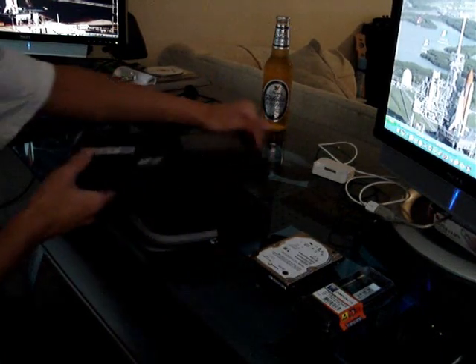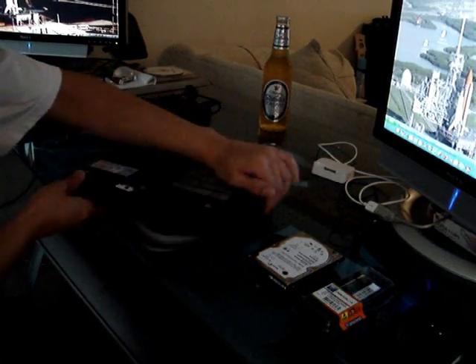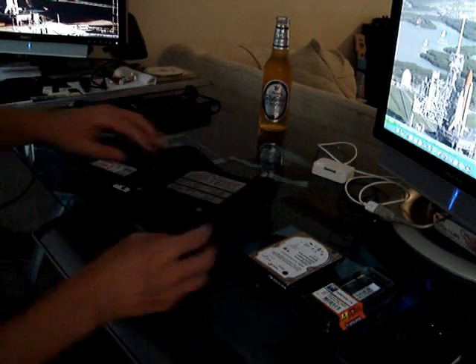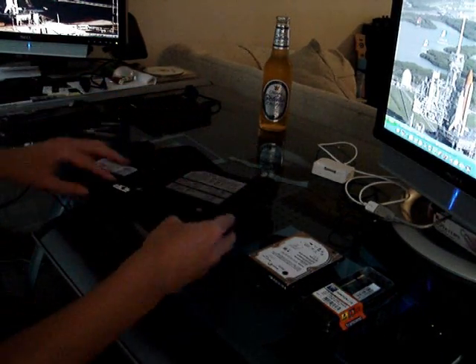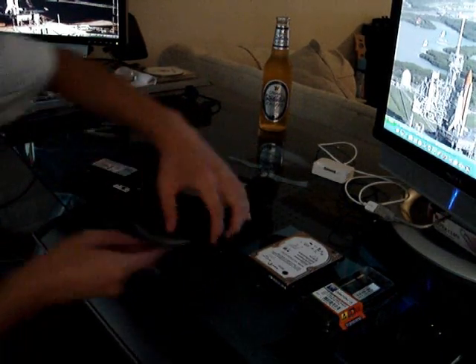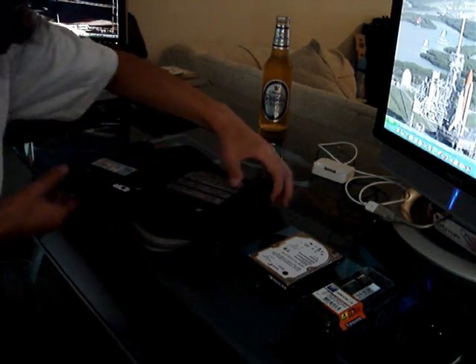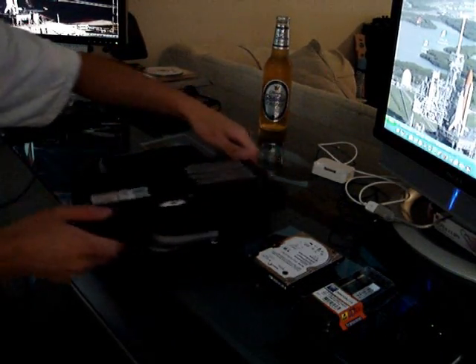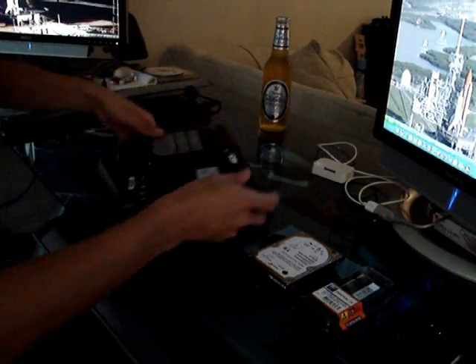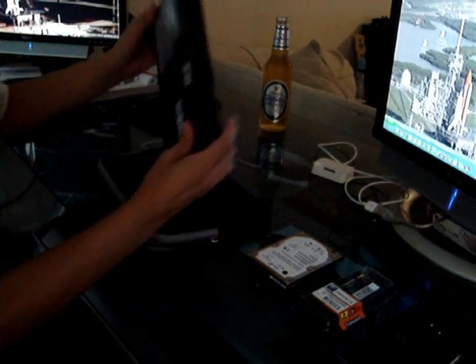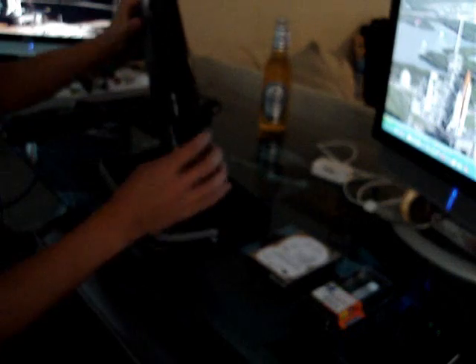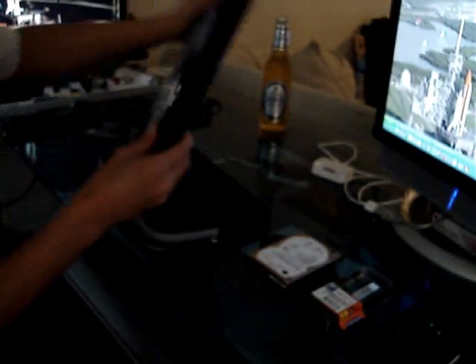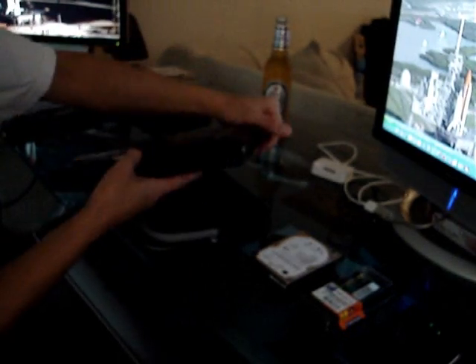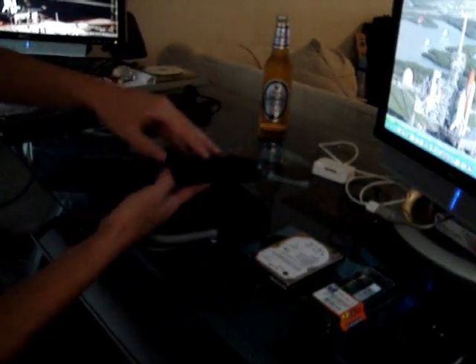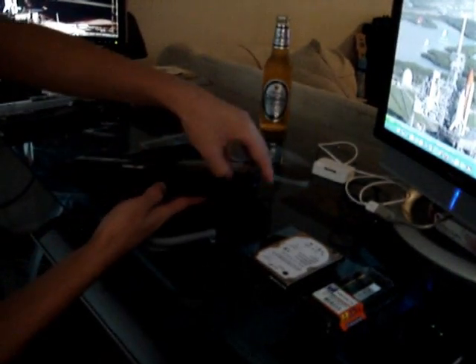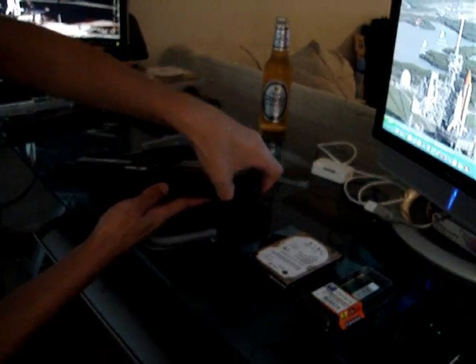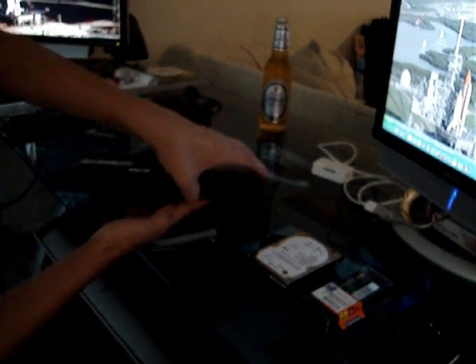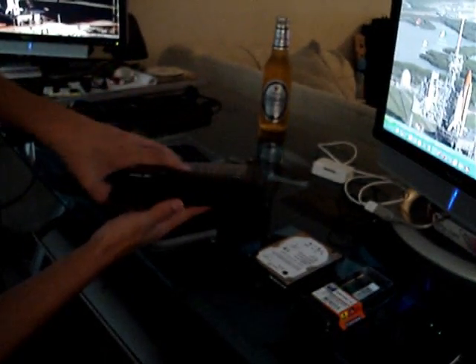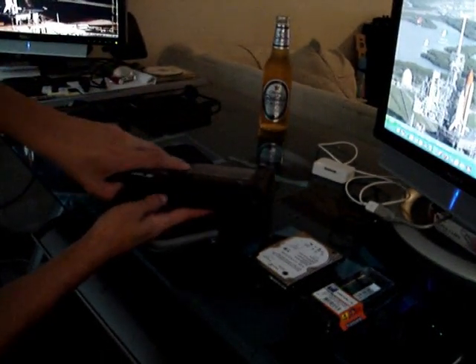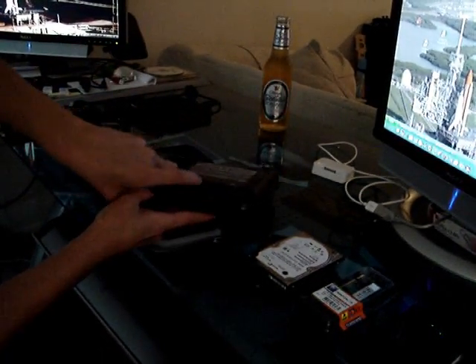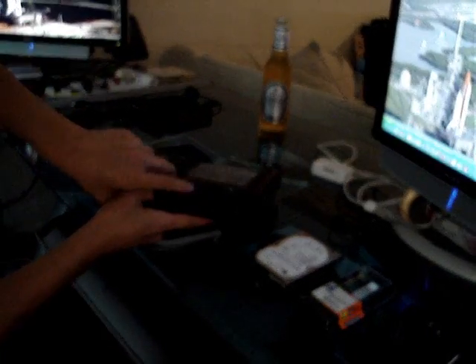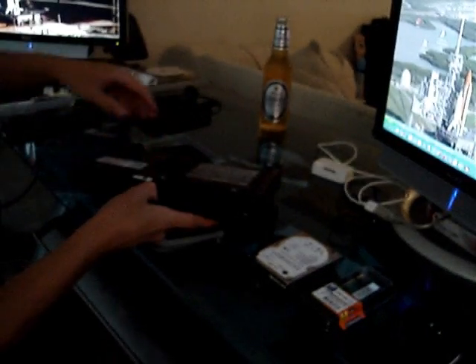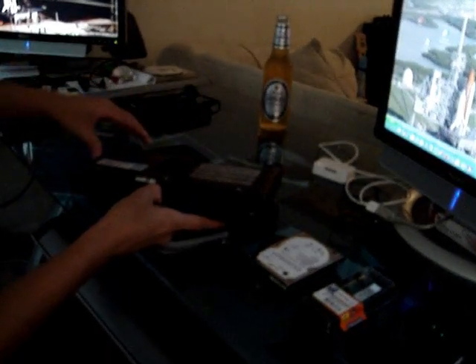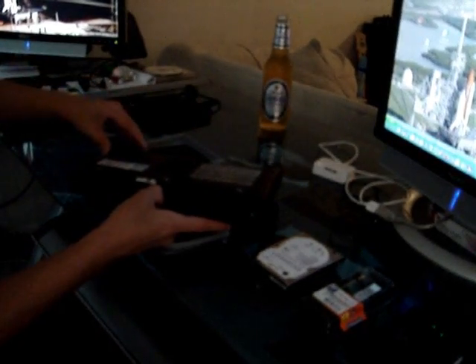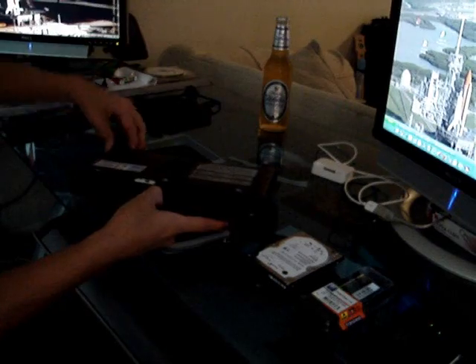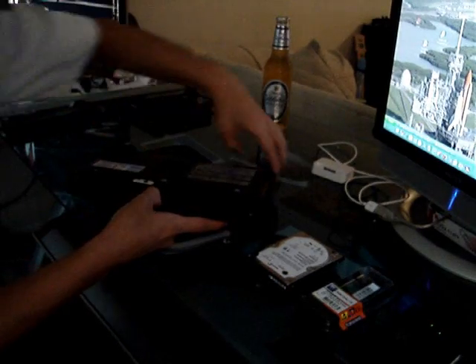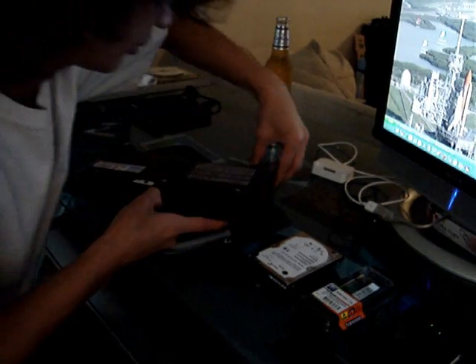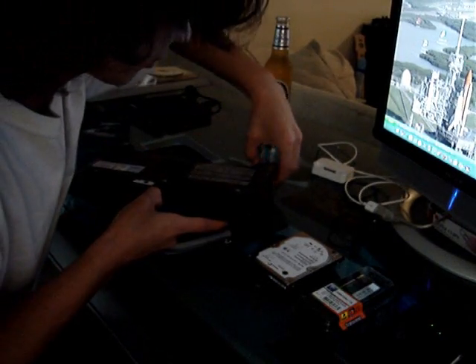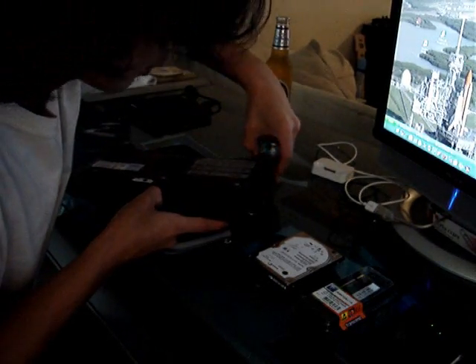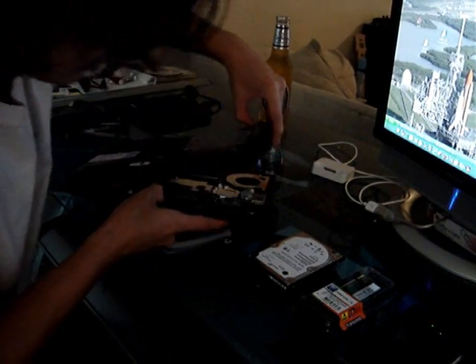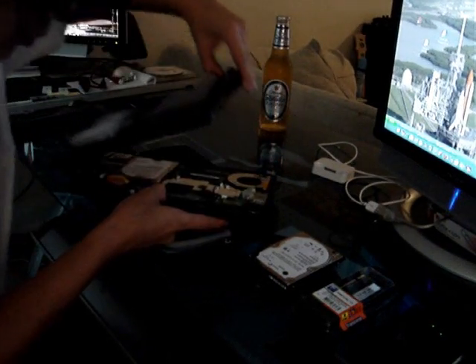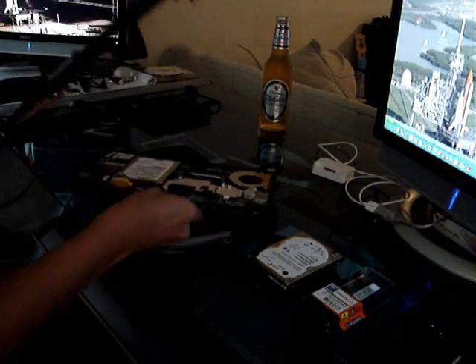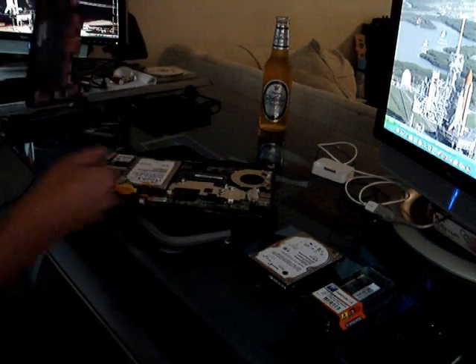Once you have the screws out, it's all basically just kind of beveled. So what we'll do is kind of just use our fingernails slightly. I've taken mine apart a few times now so it's easier getting off, but once you do it the first time it'll be a little snappy.